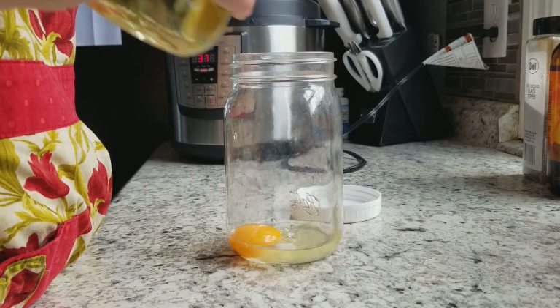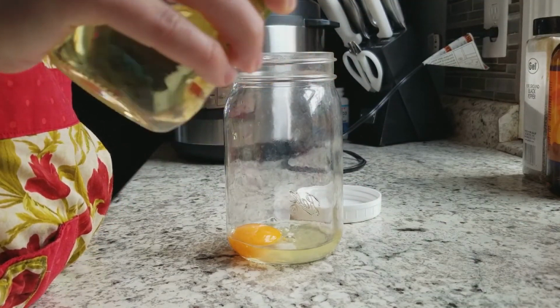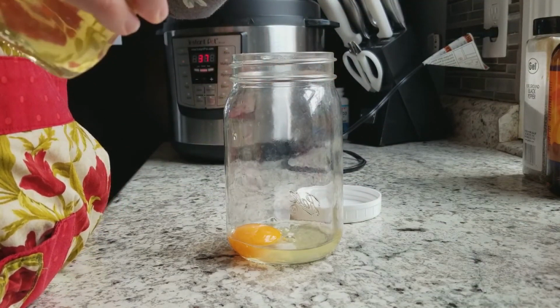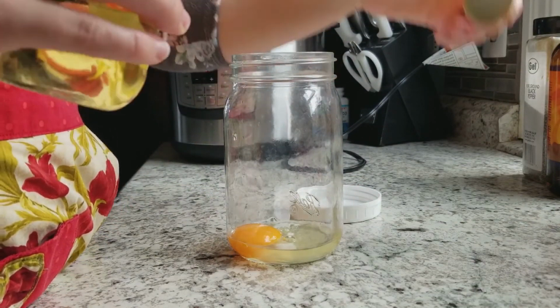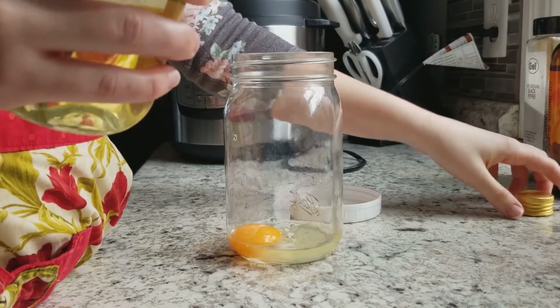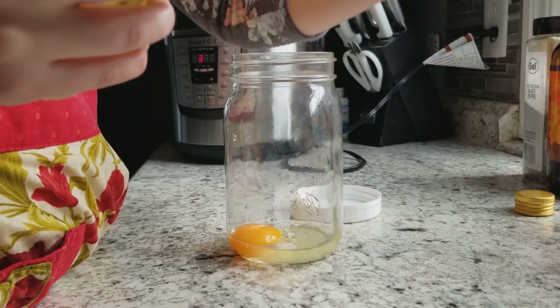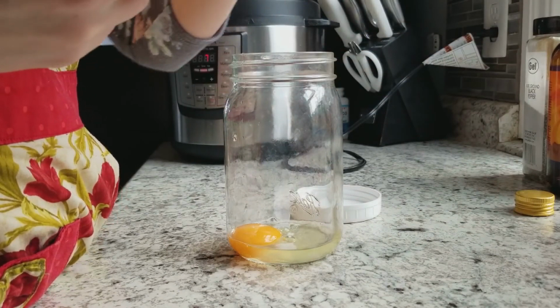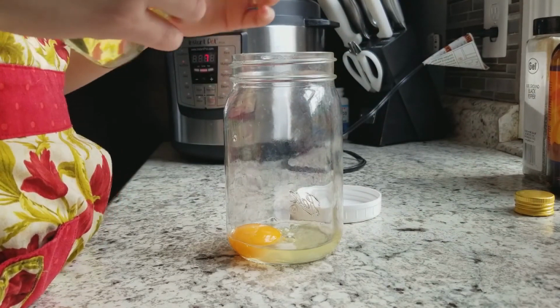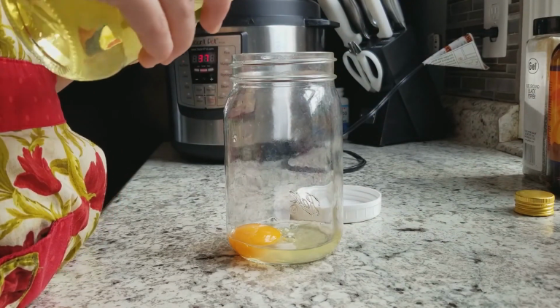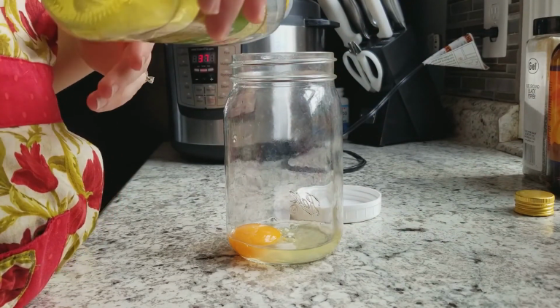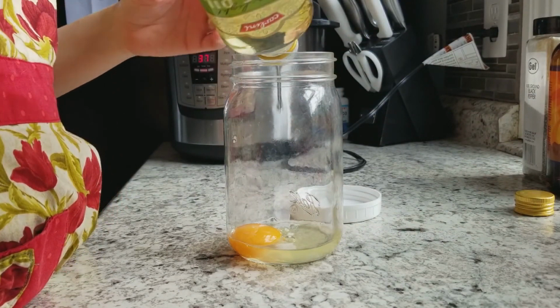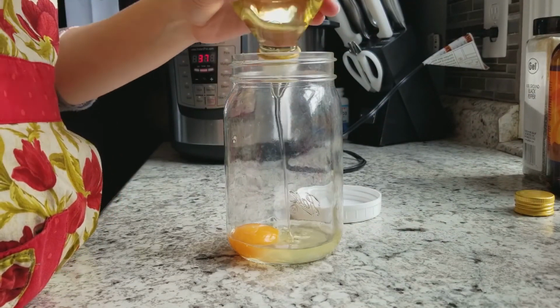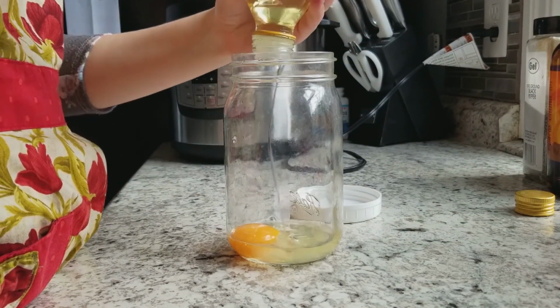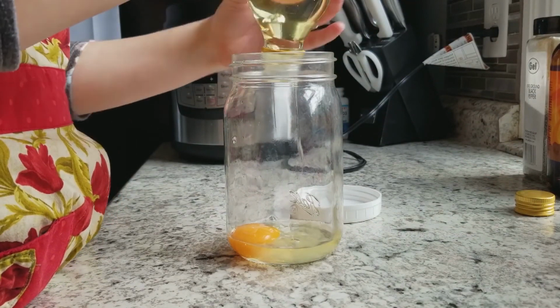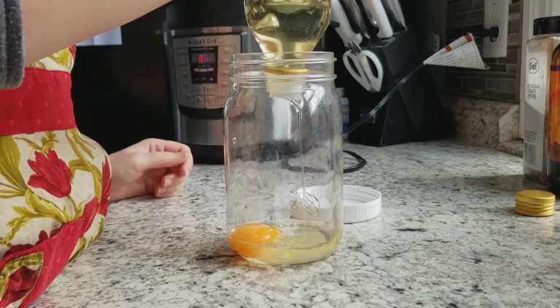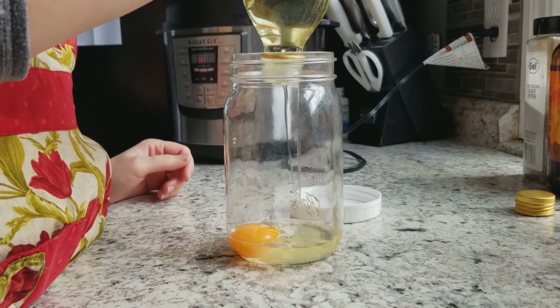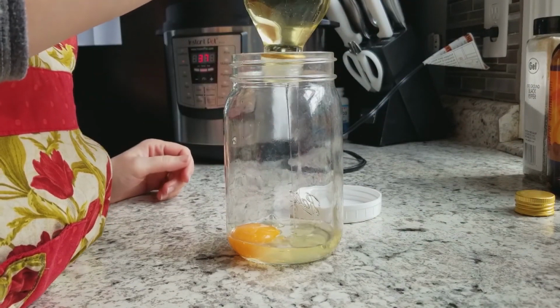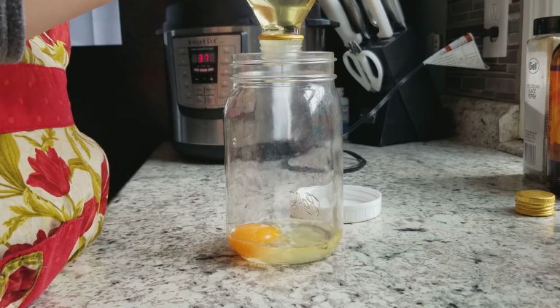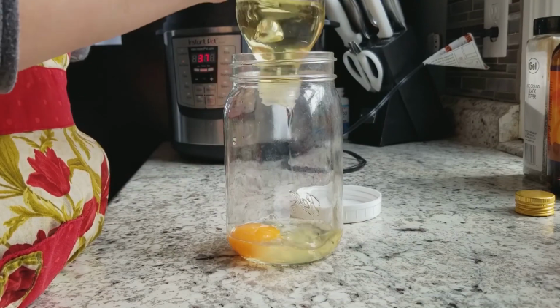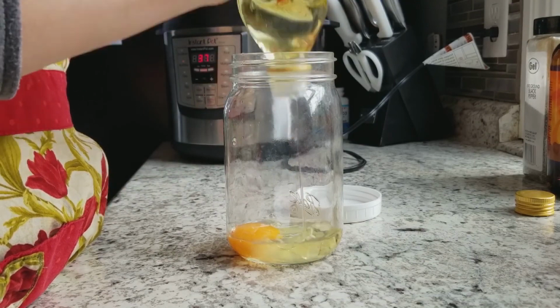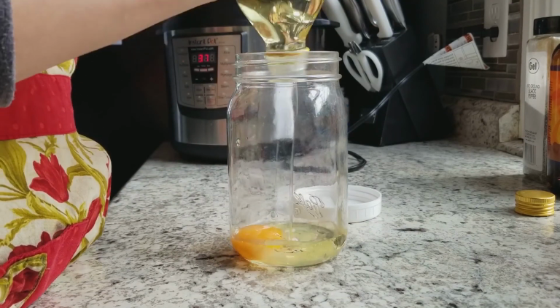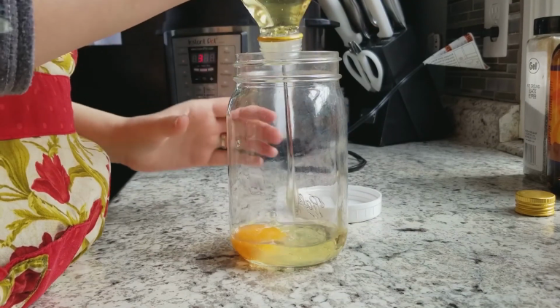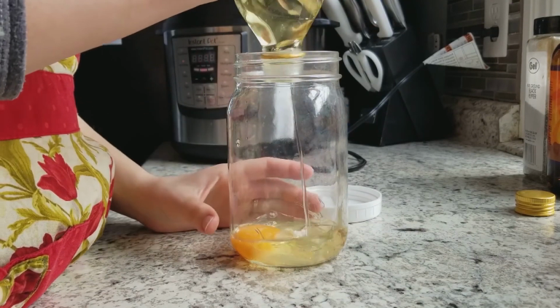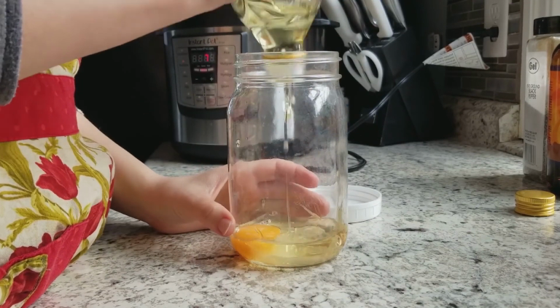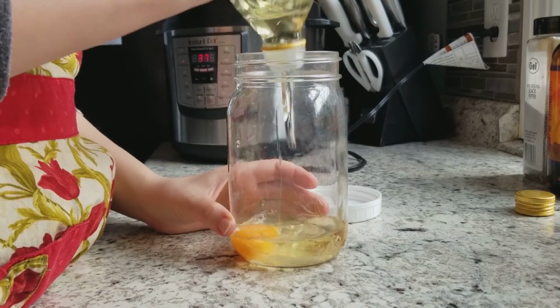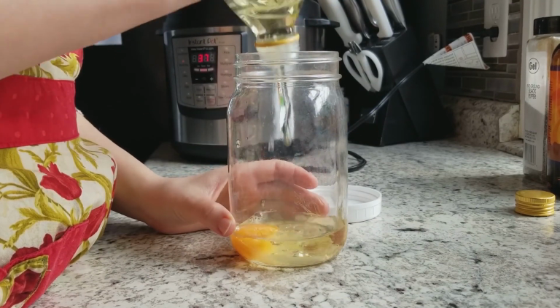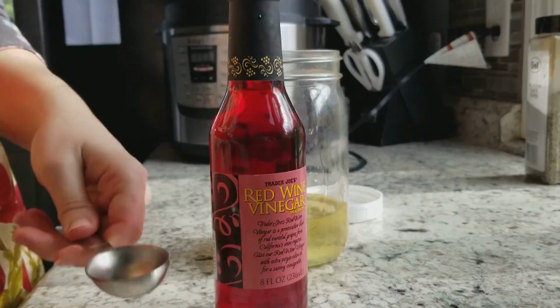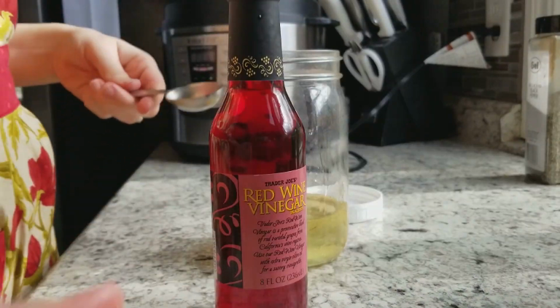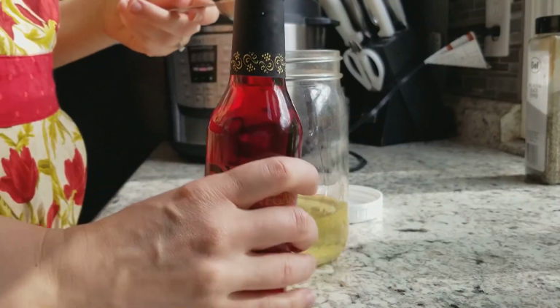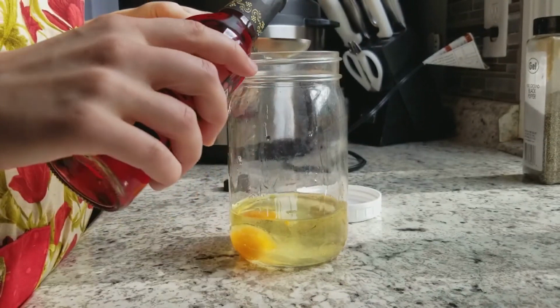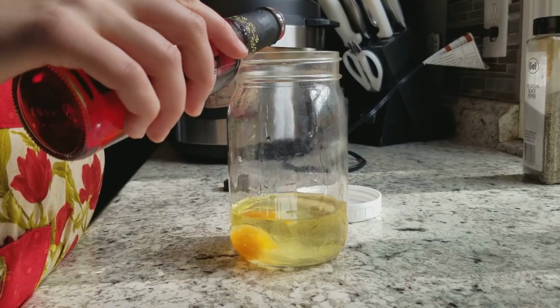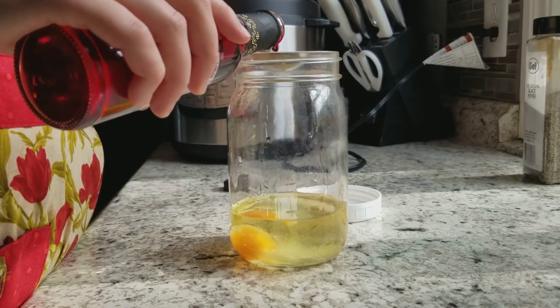We're going to start by cracking our egg into the jar. I'm not worried about consuming raw eggs because I get my eggs from pastured free-range chickens from one of my friends, so they're very healthy. You can see how bright orange the yolk is.